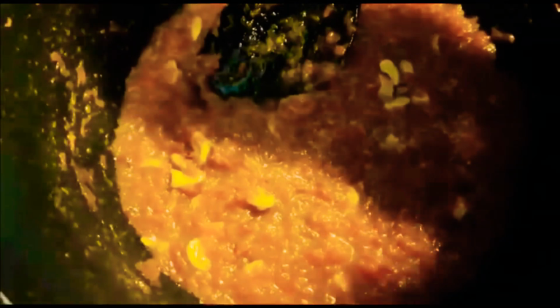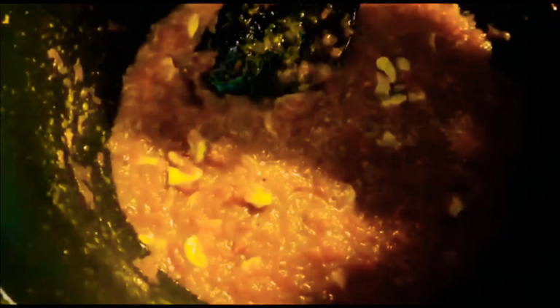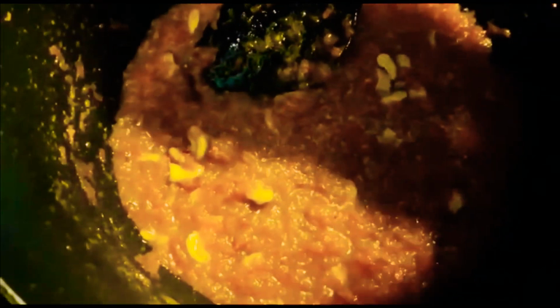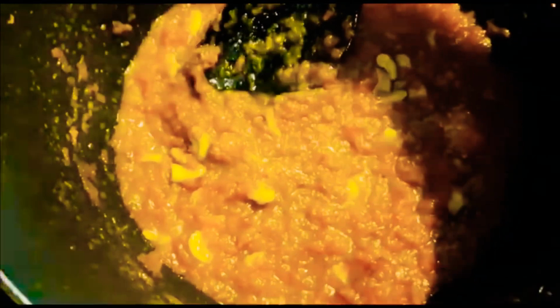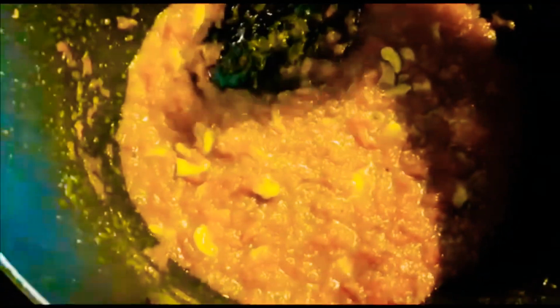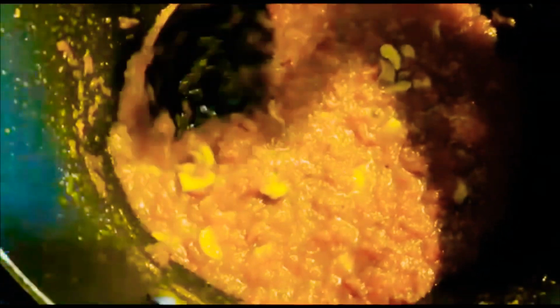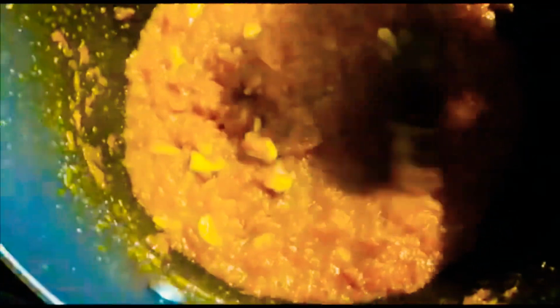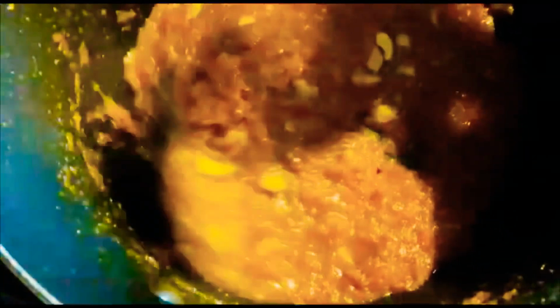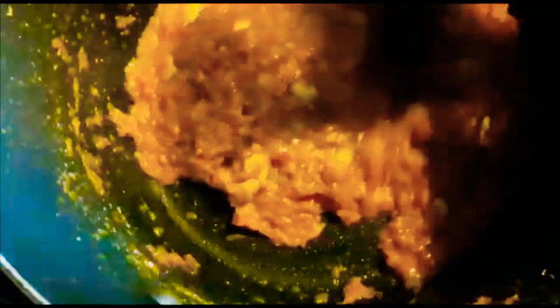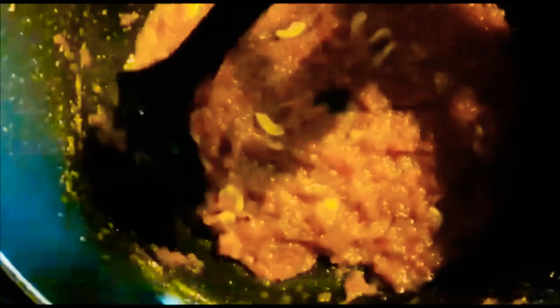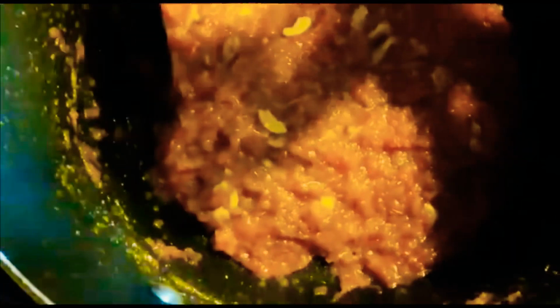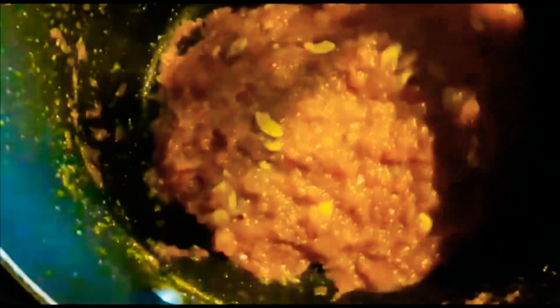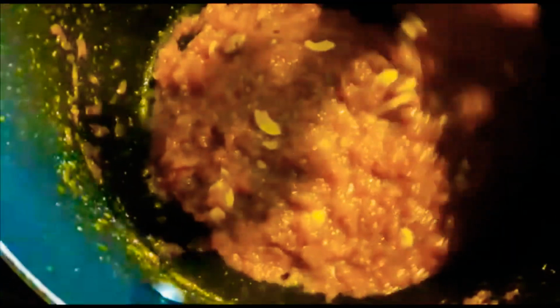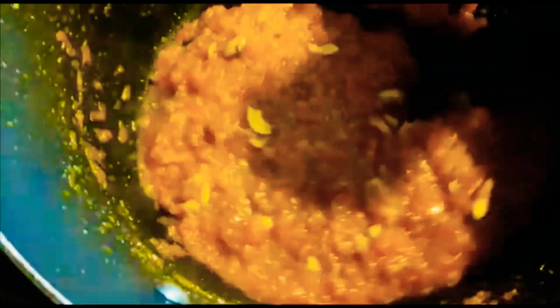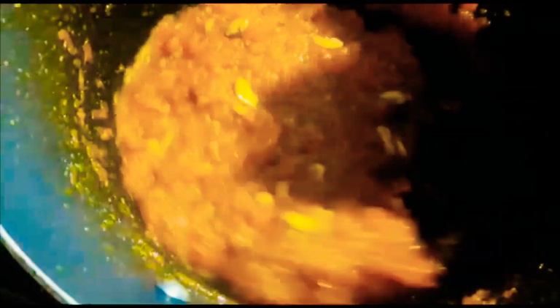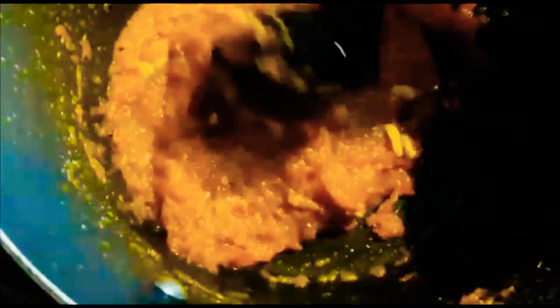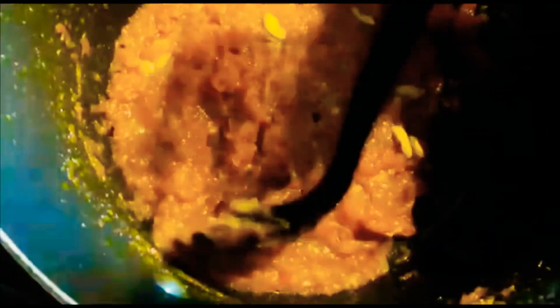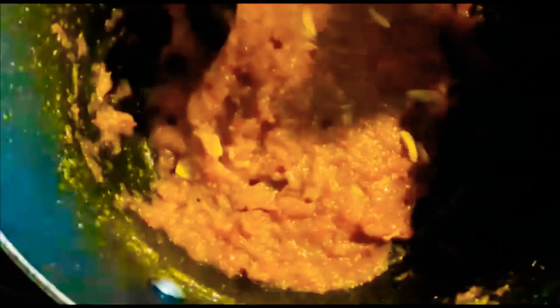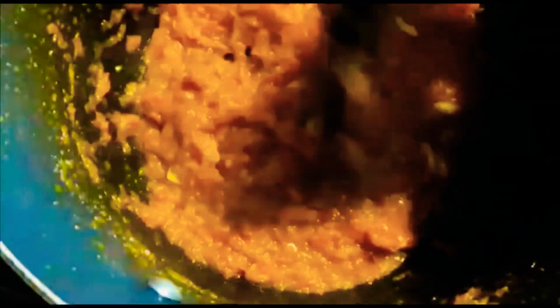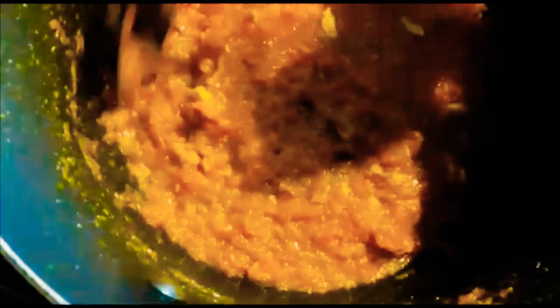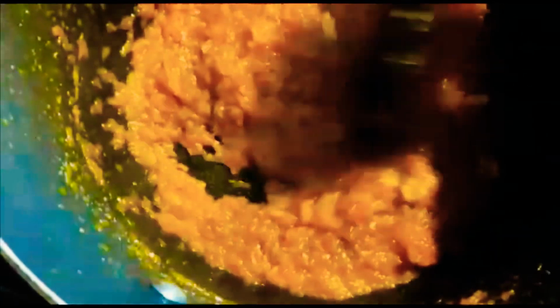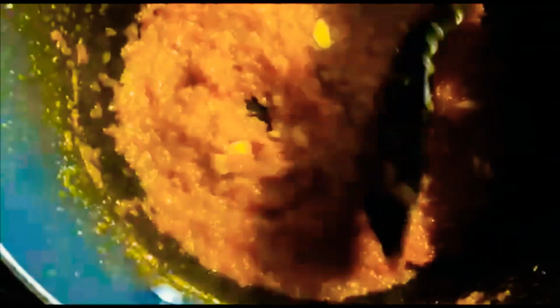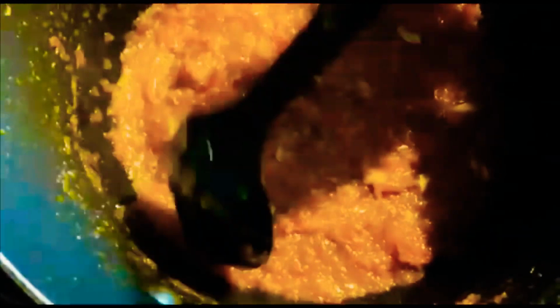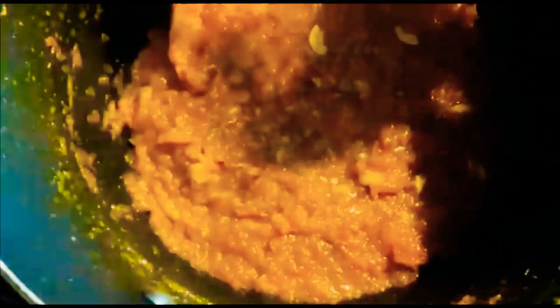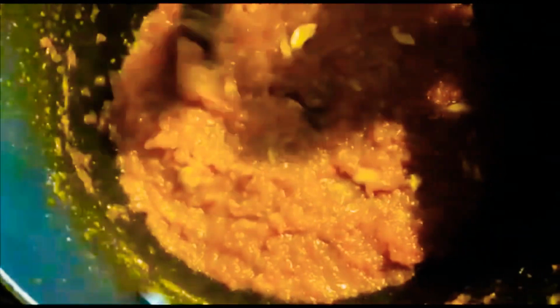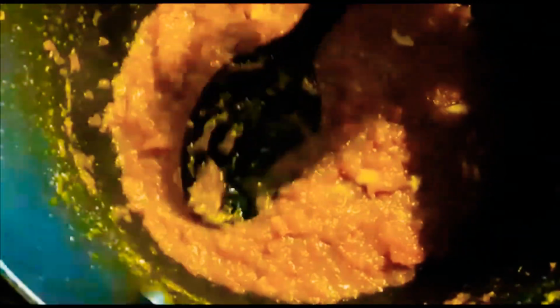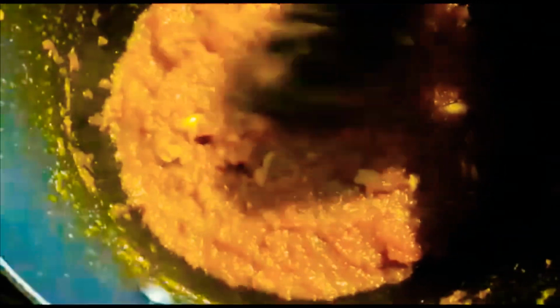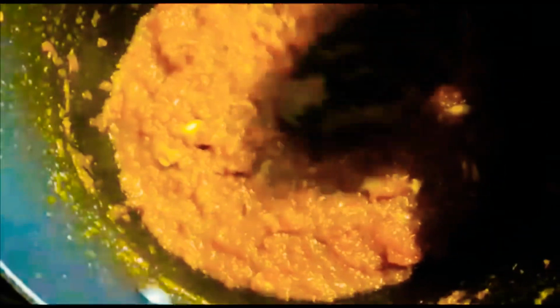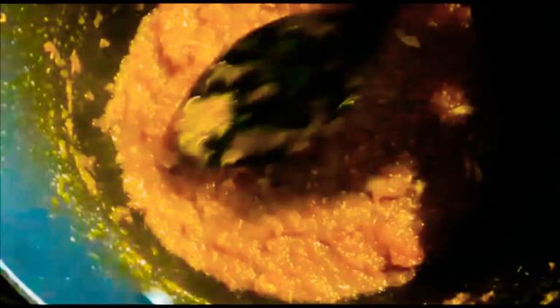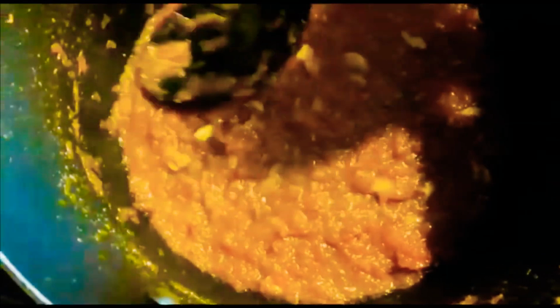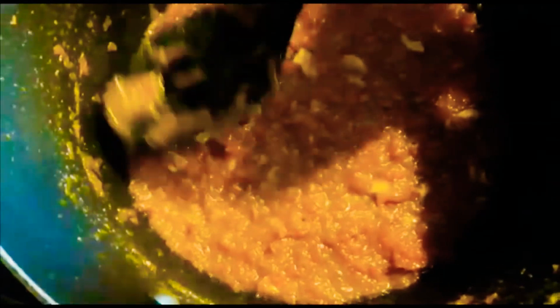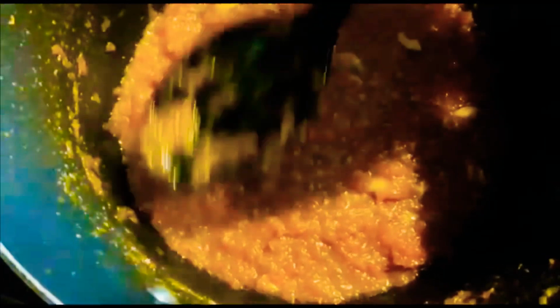Now we are ready to cook. It's very tasty. If you don't have any color, it's not a natural color. It's very tasty.